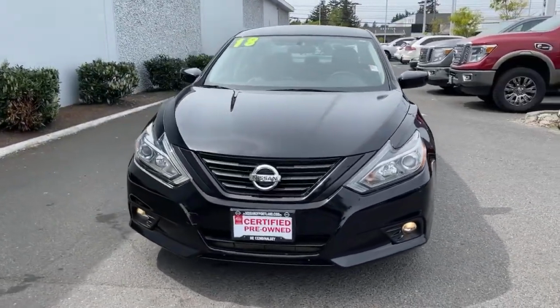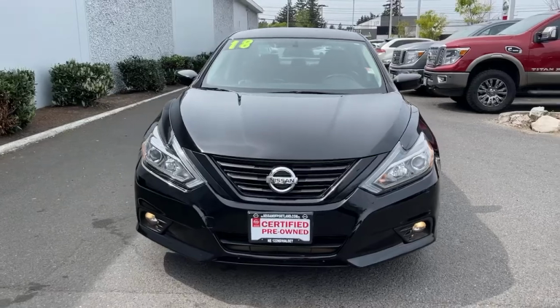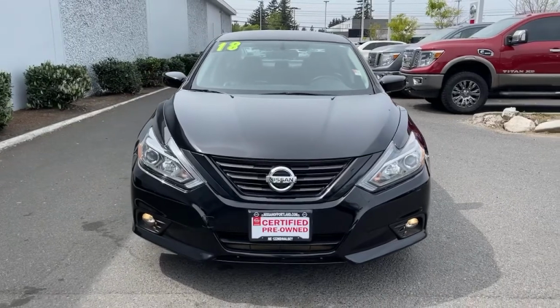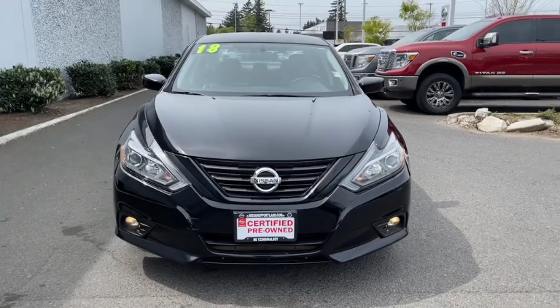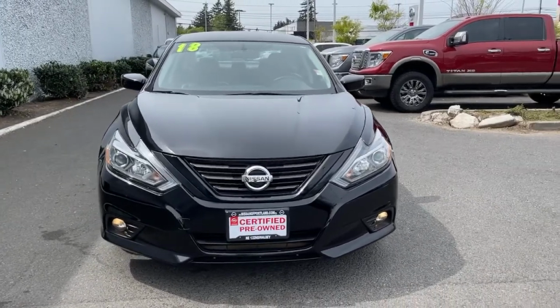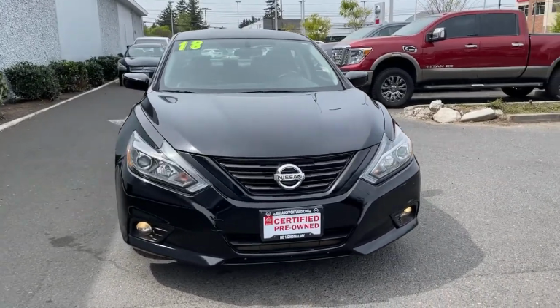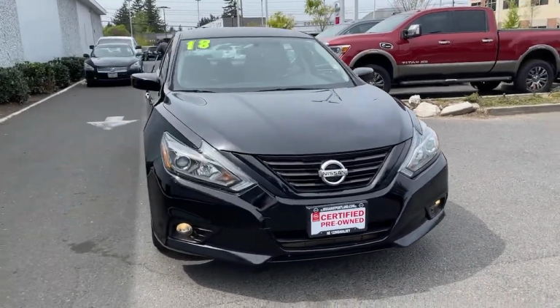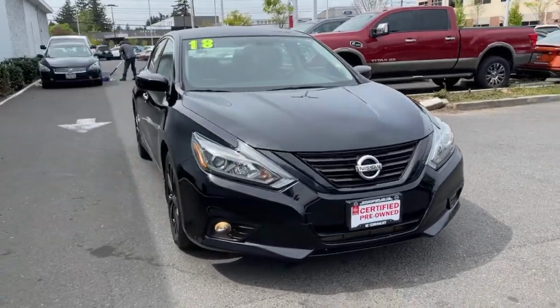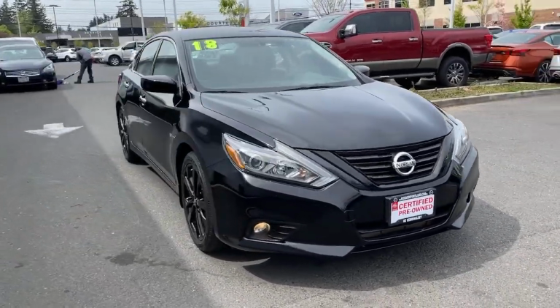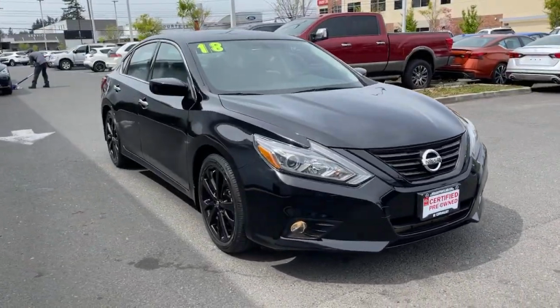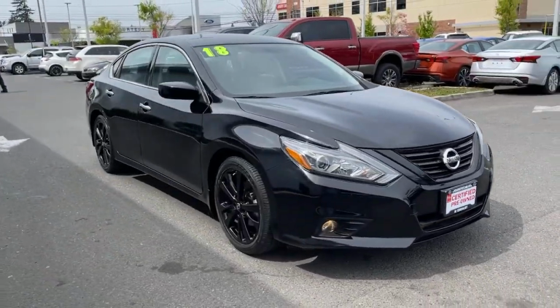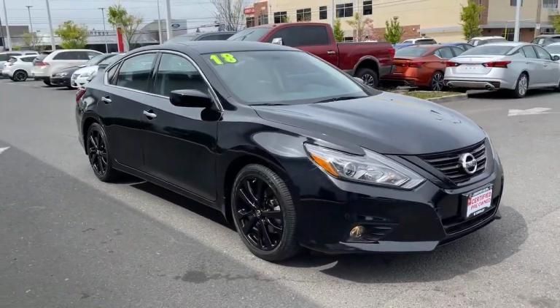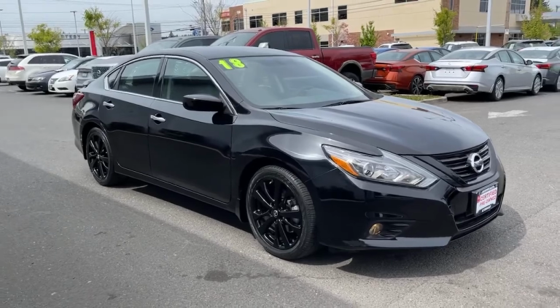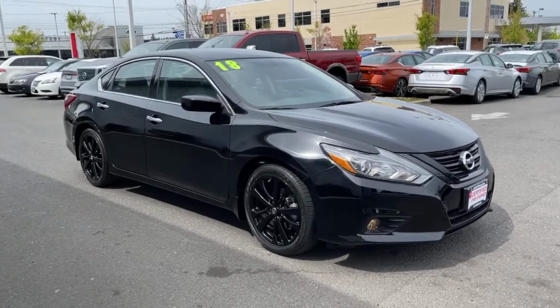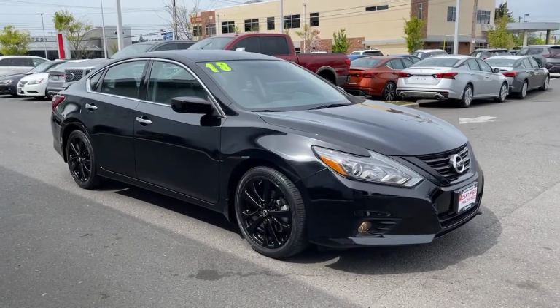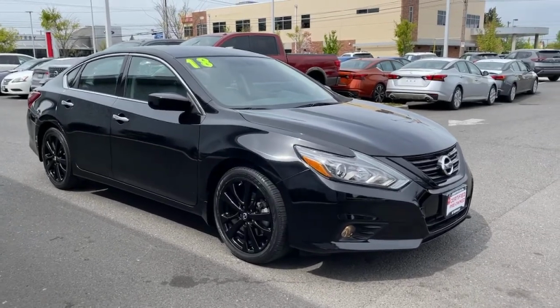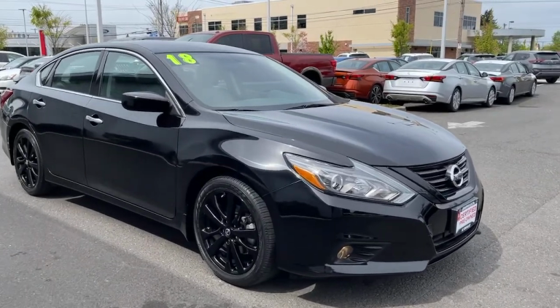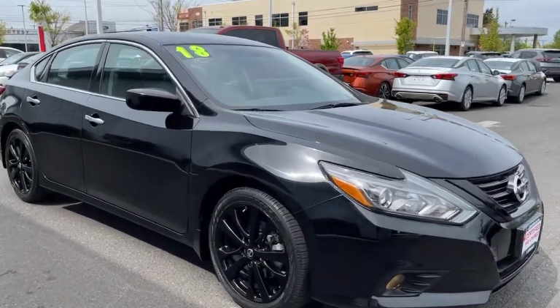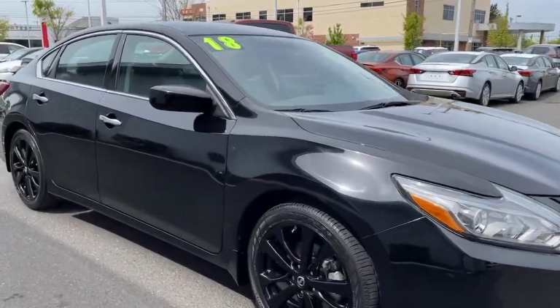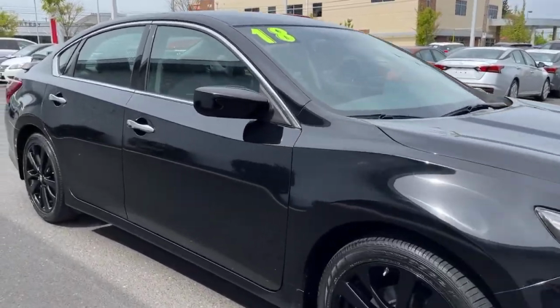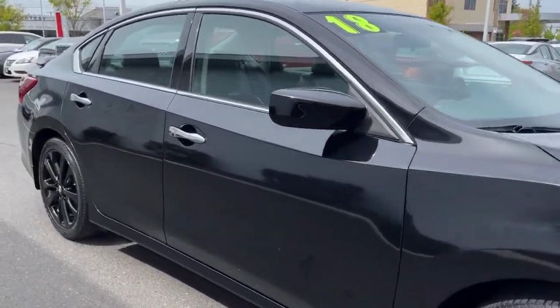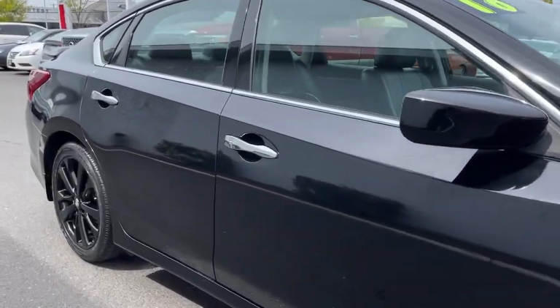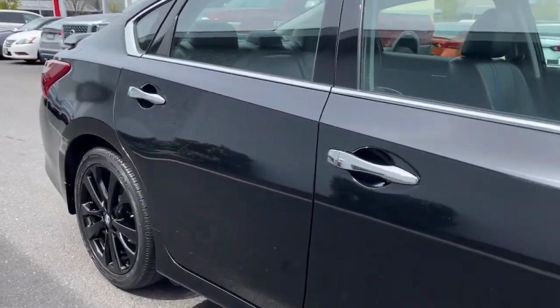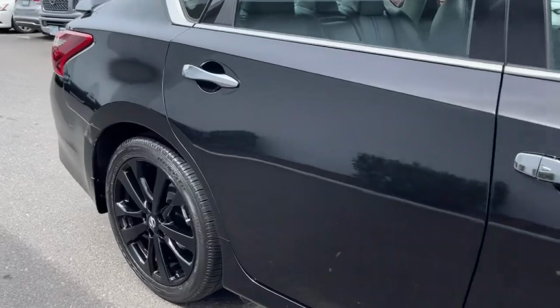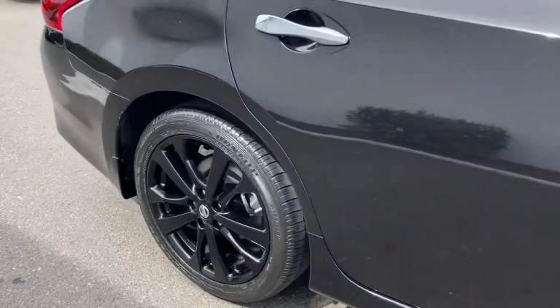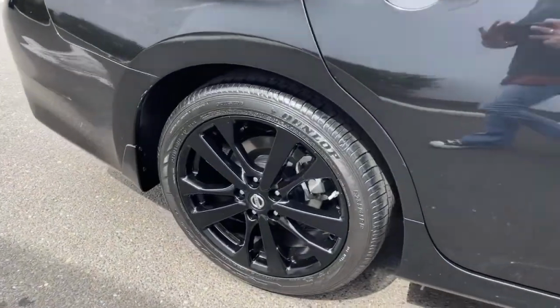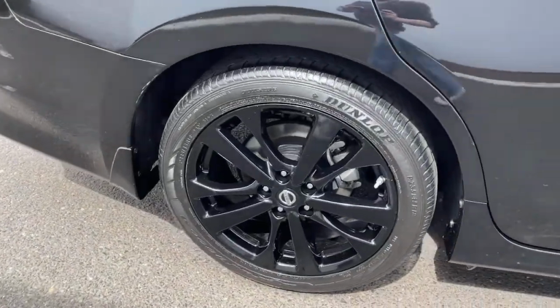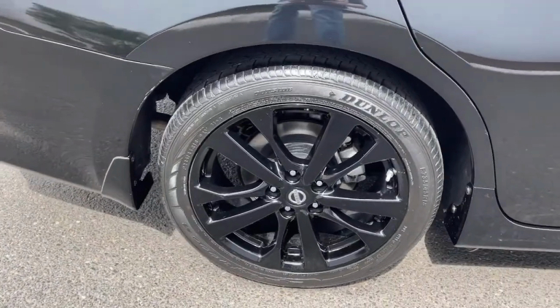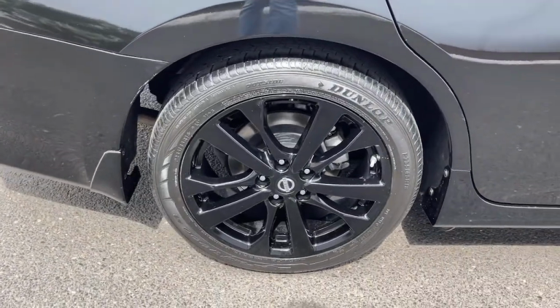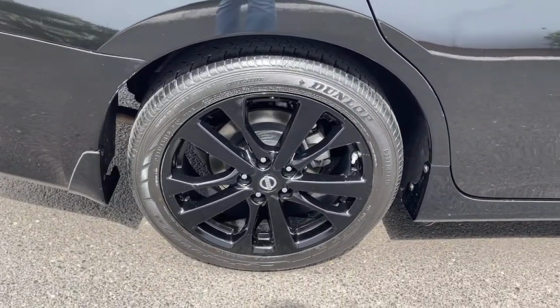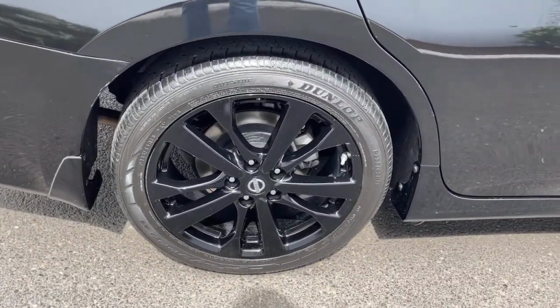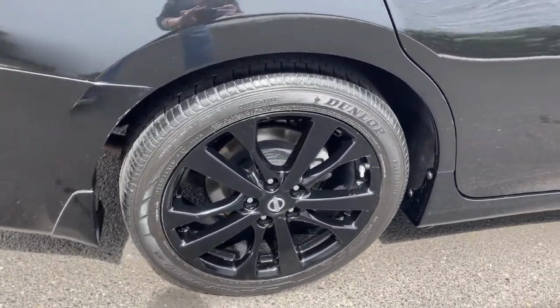Here's a stylish, family-friendly Nissan Altima — the mid-size sedan with available all-wheel drive and standard driver-assist safety features. Its spacious, well-equipped cabin, flexible layout, comfortable ride, and sporty performance make road trips a joy.